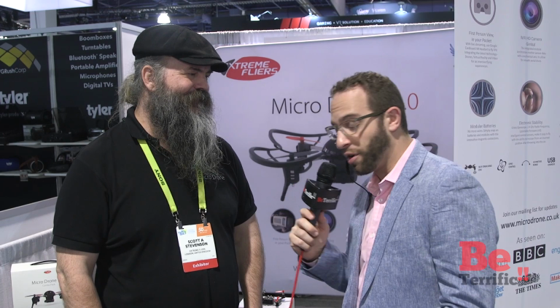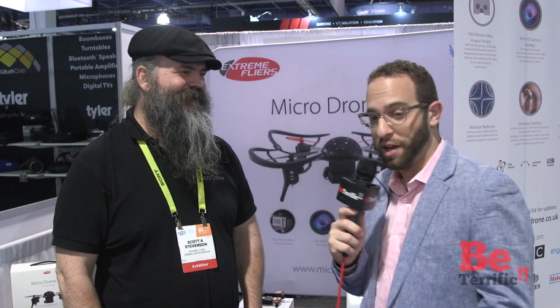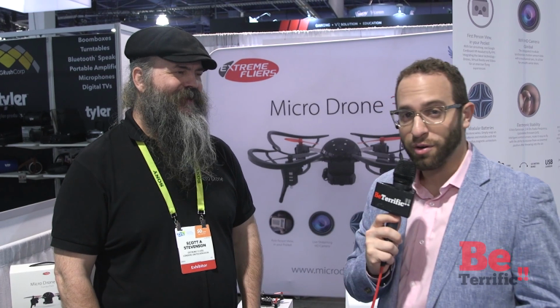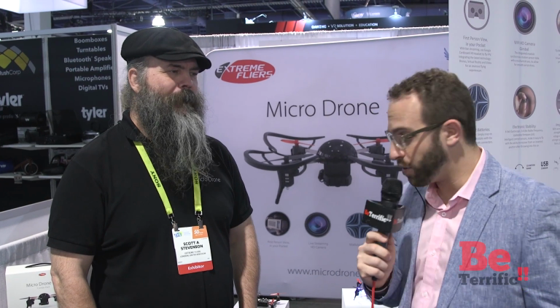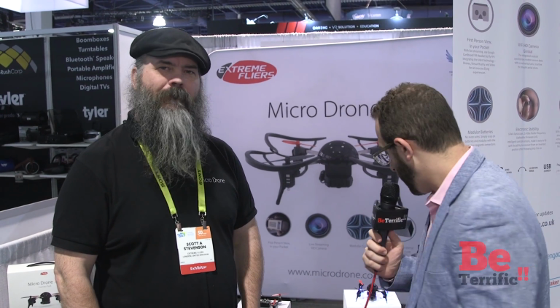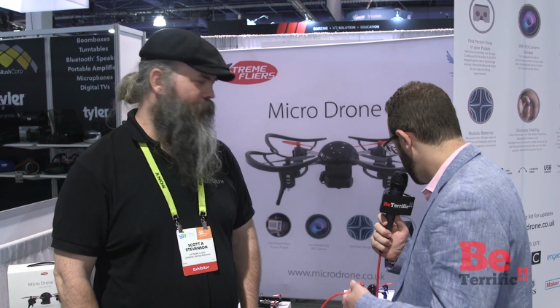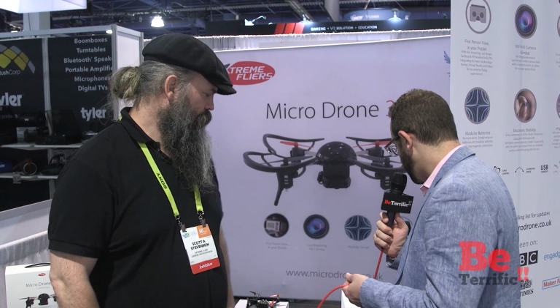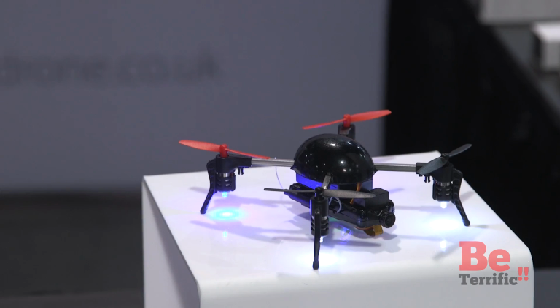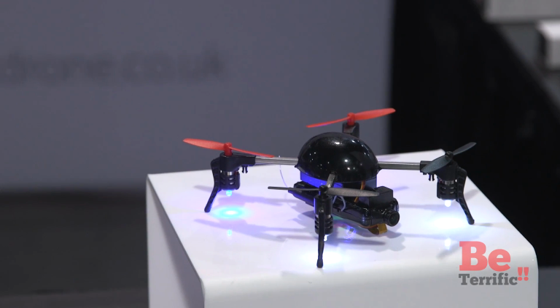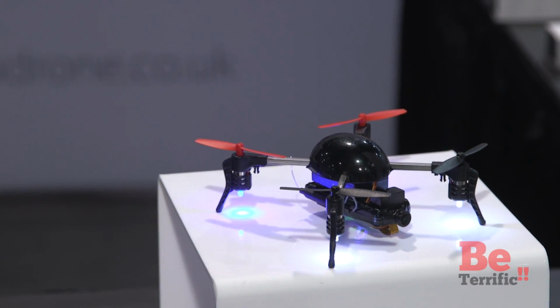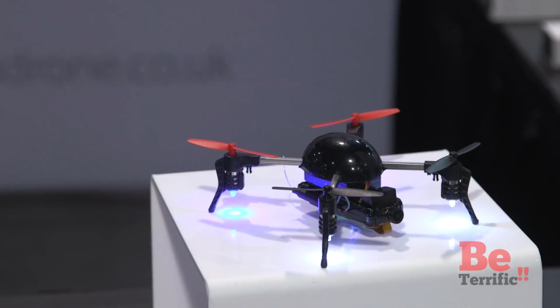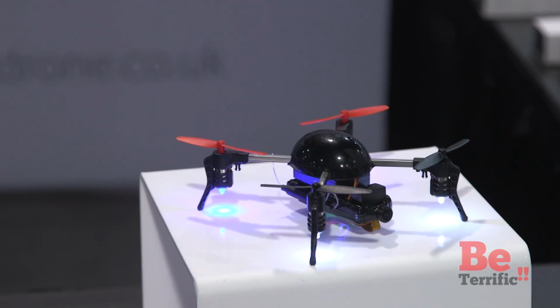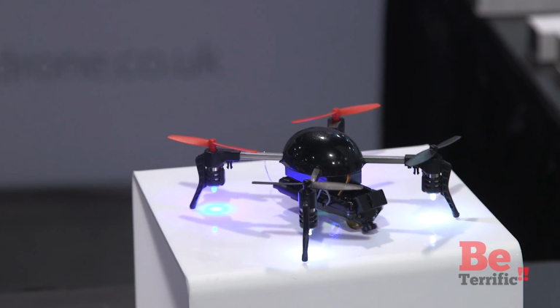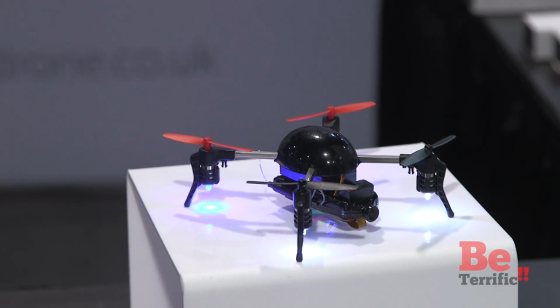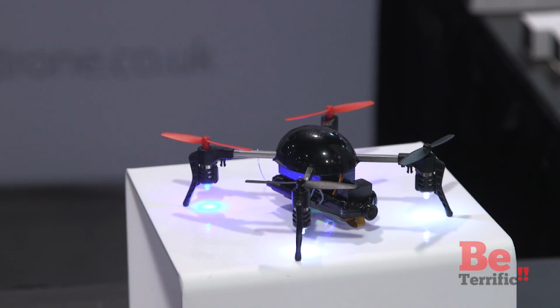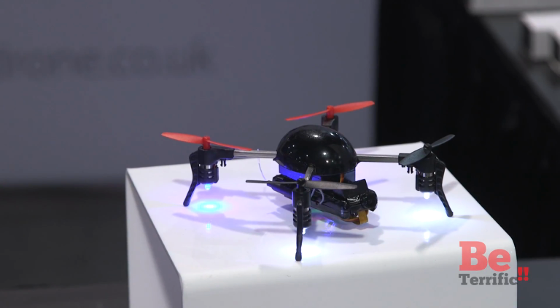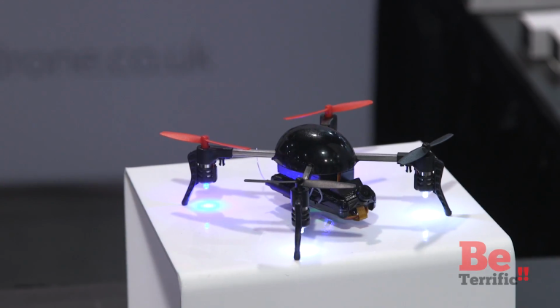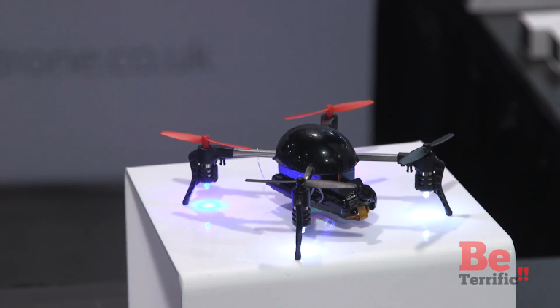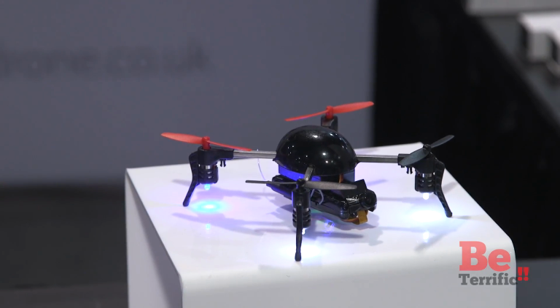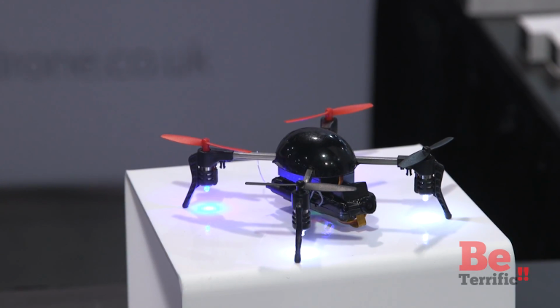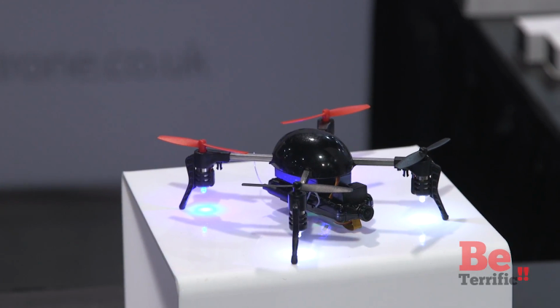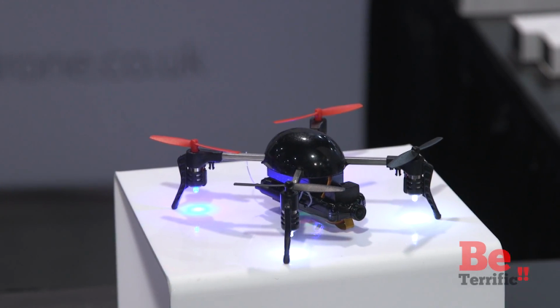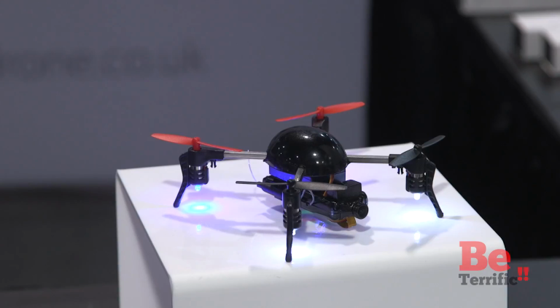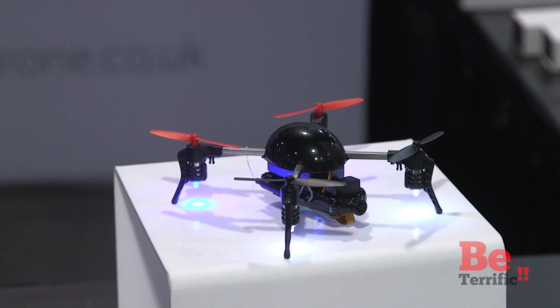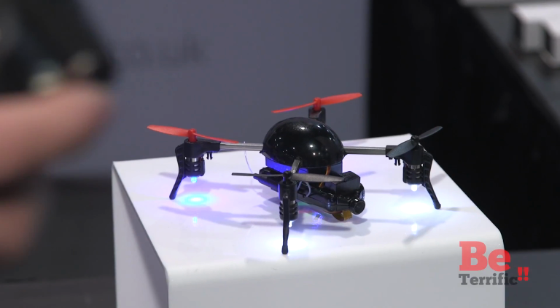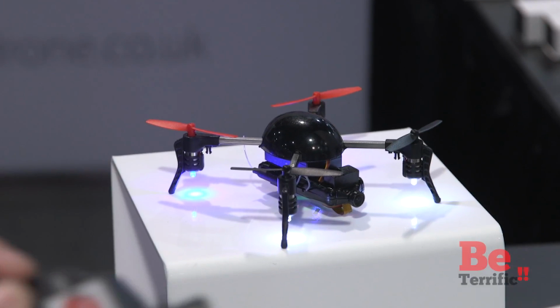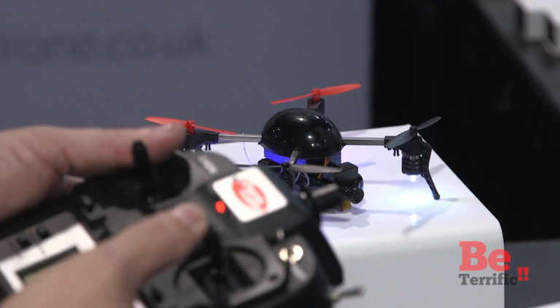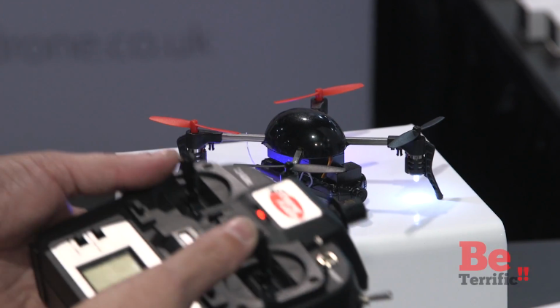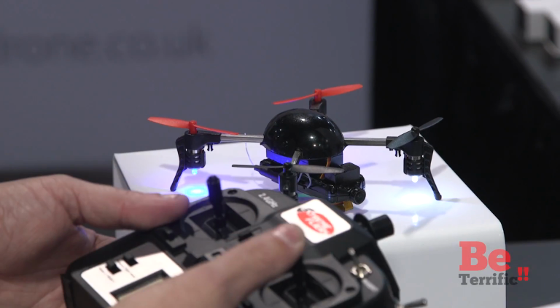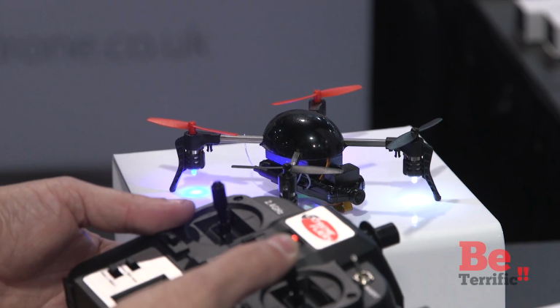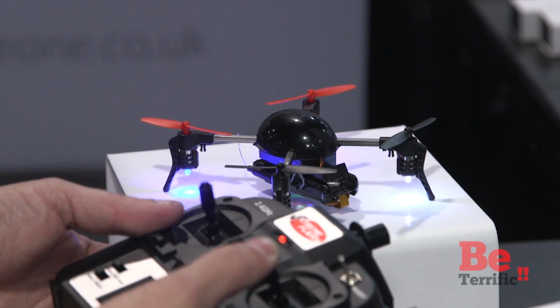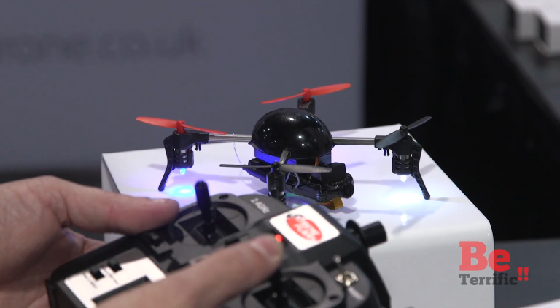The micro drone — it's a really cool thing where you have a drone that's small enough to take anywhere. Certainly the drones keep getting smaller as technology does, but this is truly about as small as it gets.